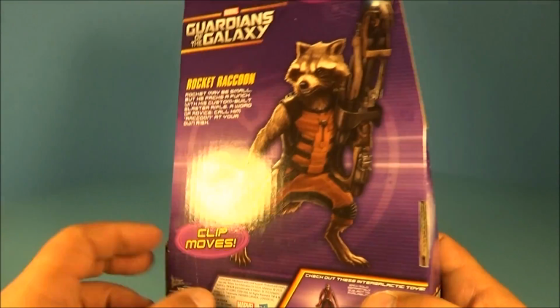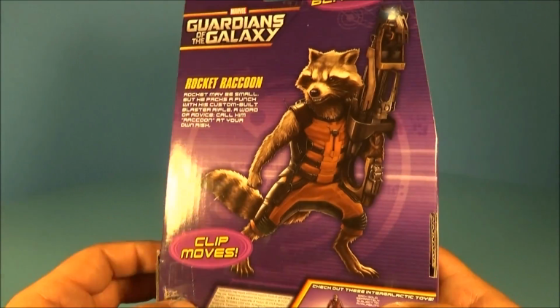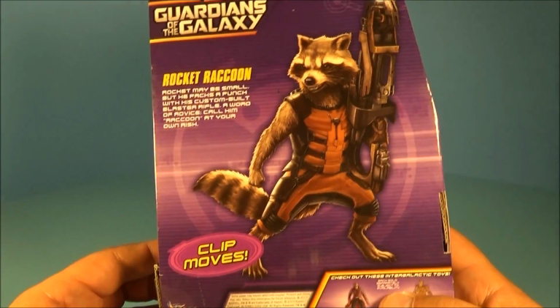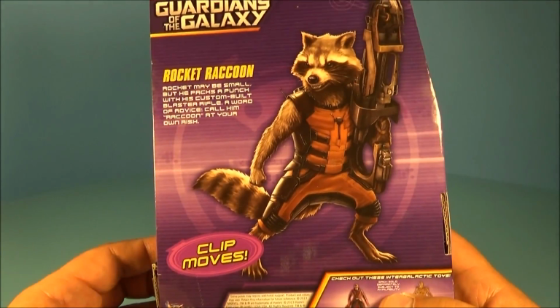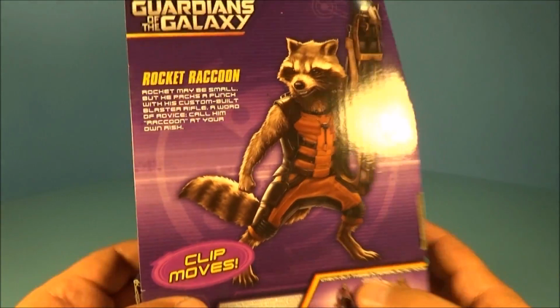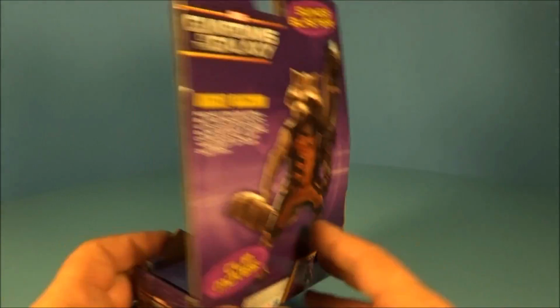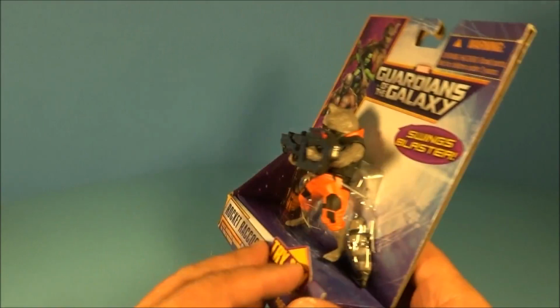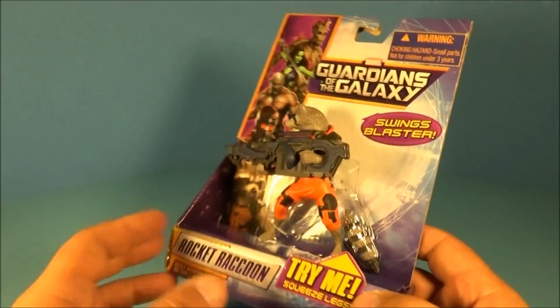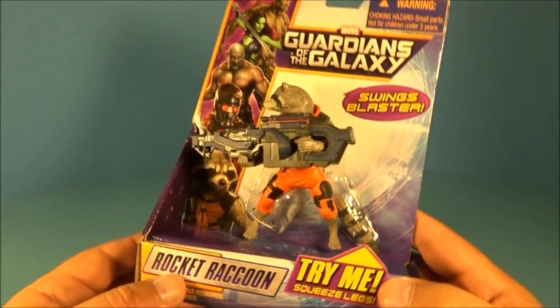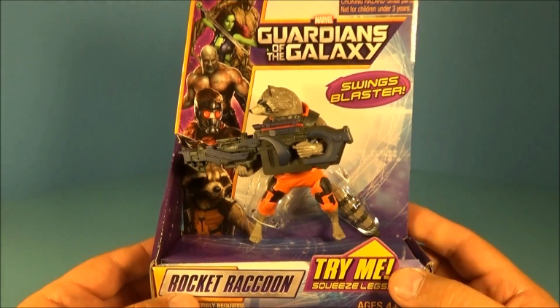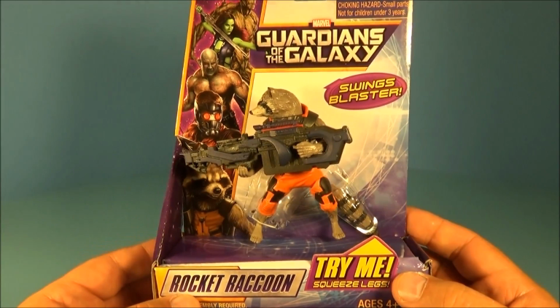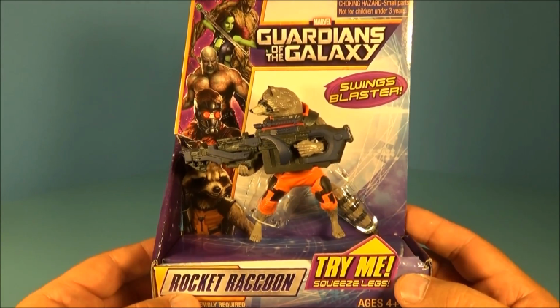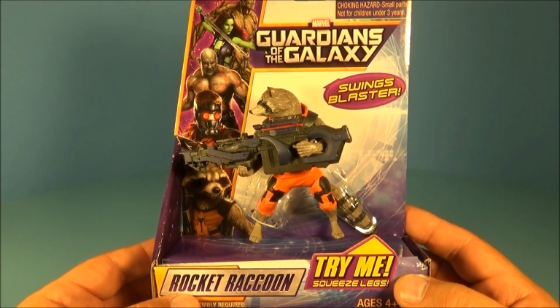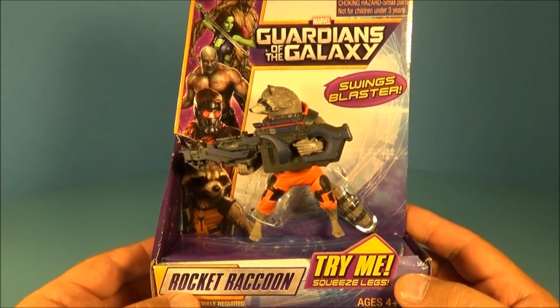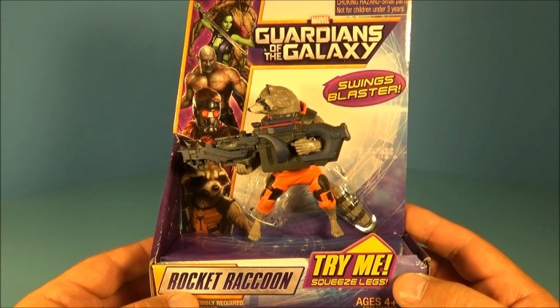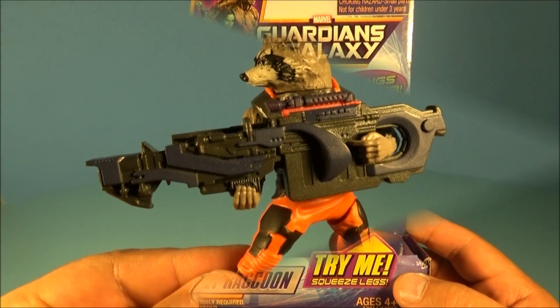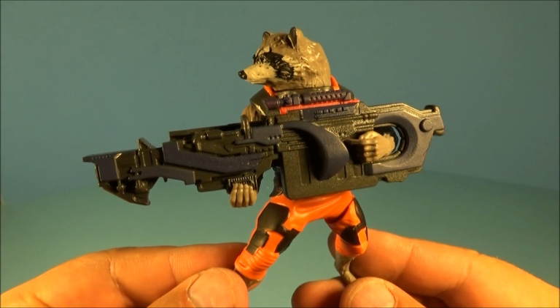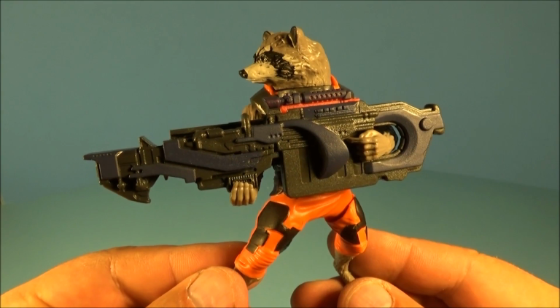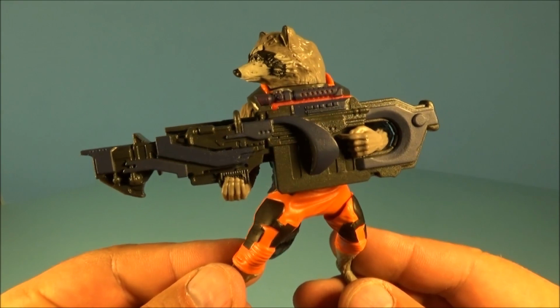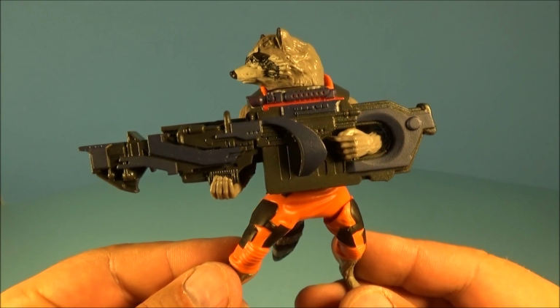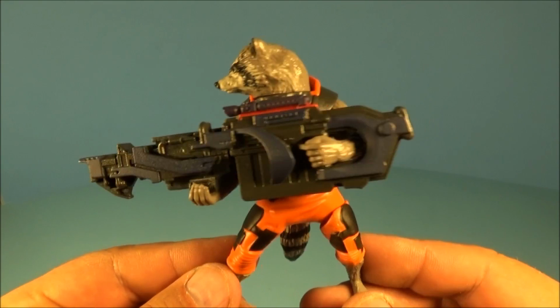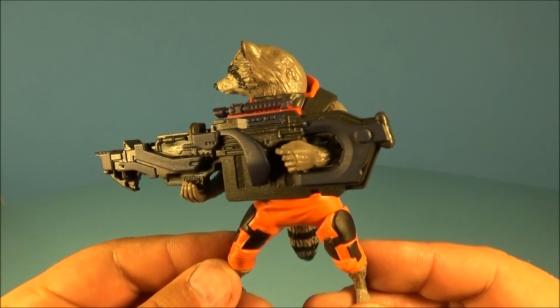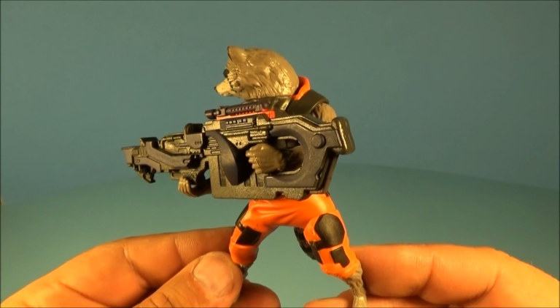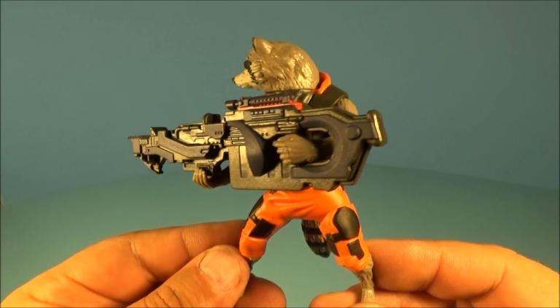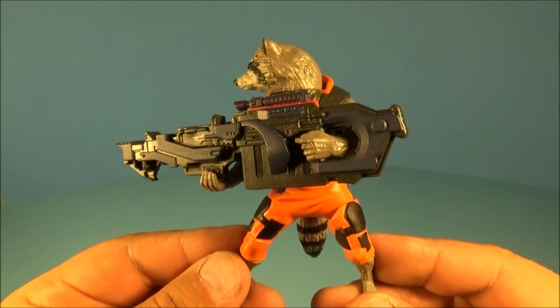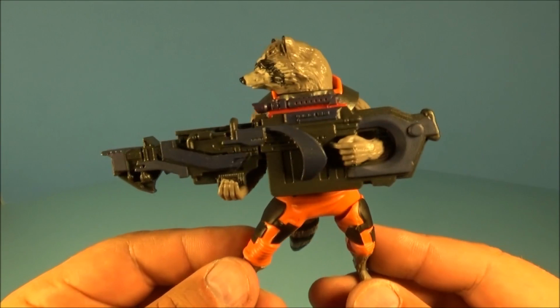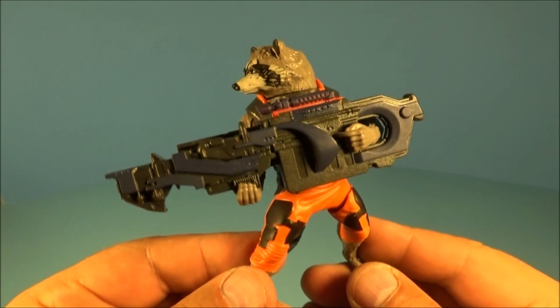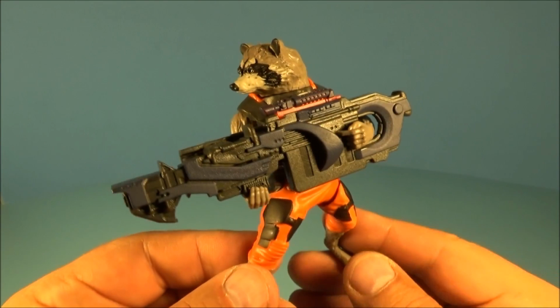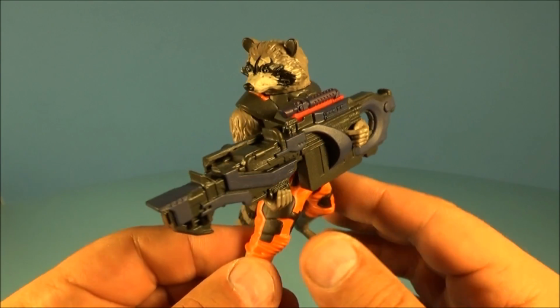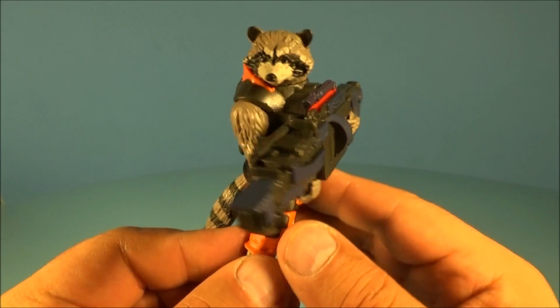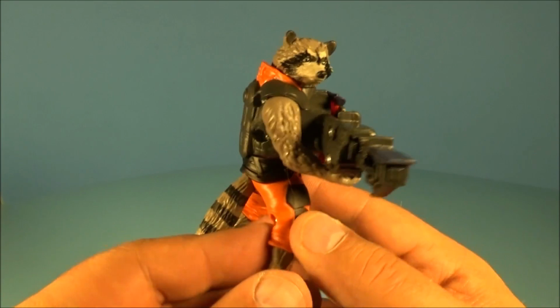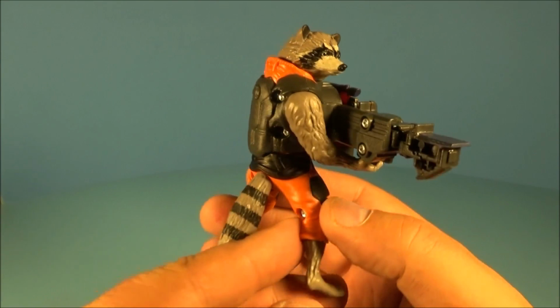Quick look at the back for you. Alright, let's get him opened up and have a closer look. Here is Rocket Raccoon standing at an amazing four inches tall. This guy is awesome.